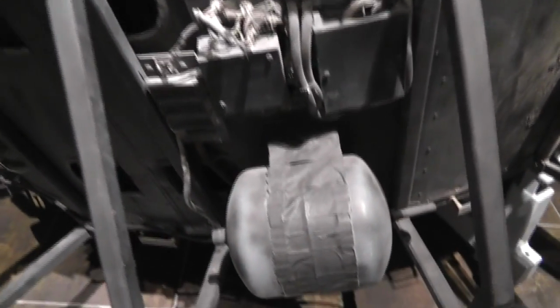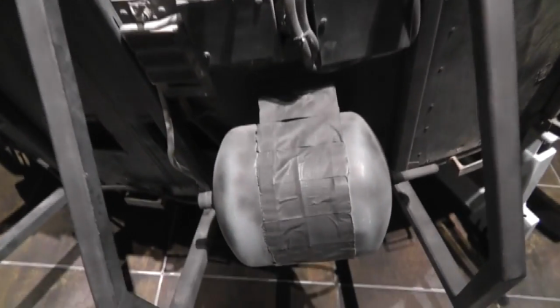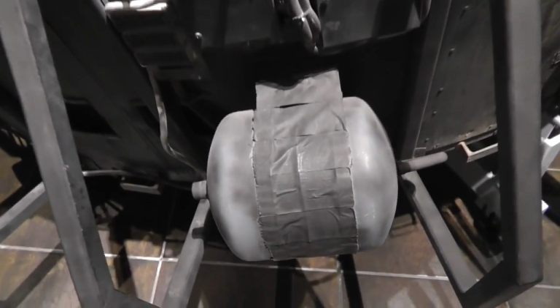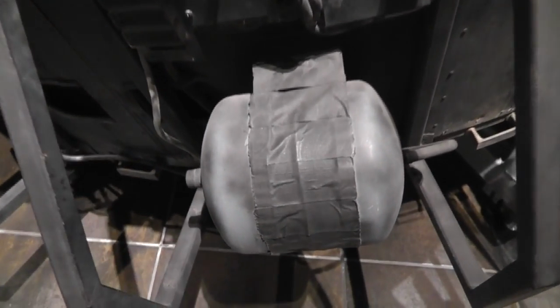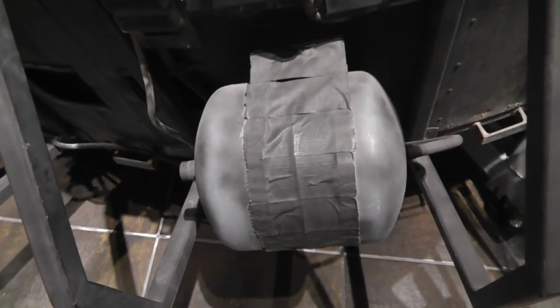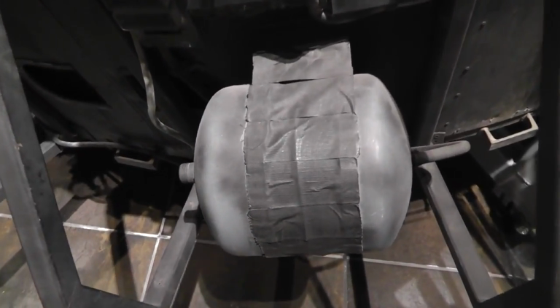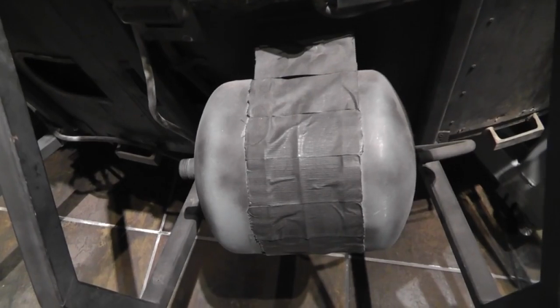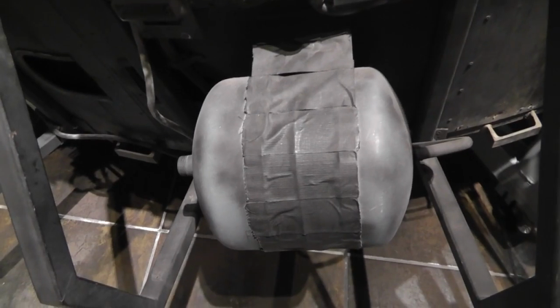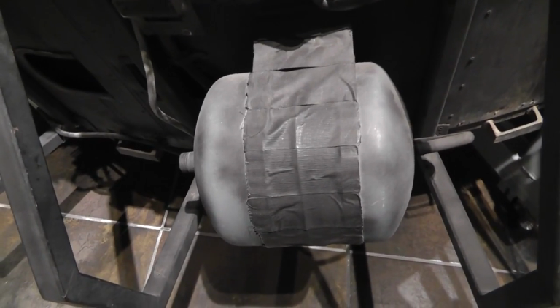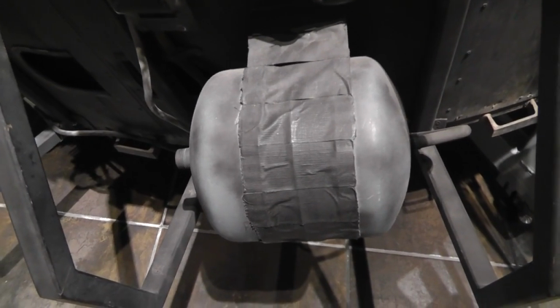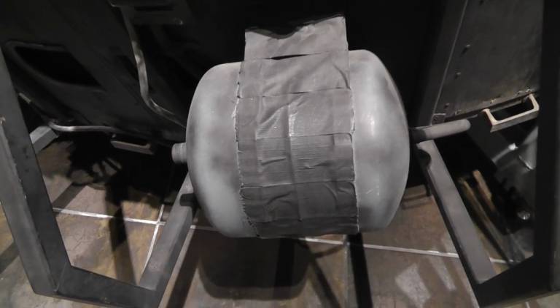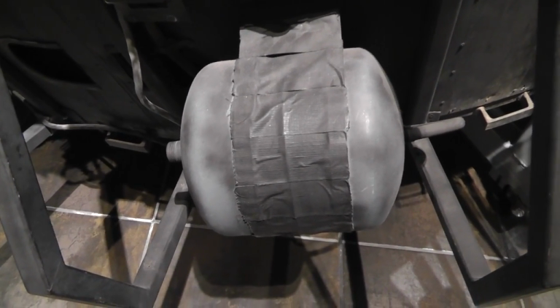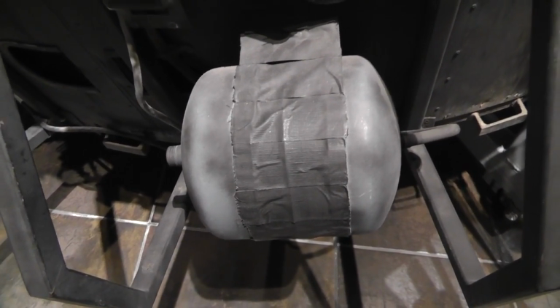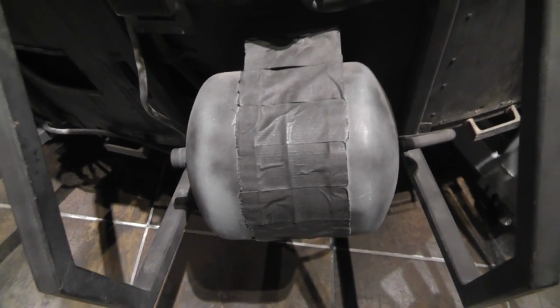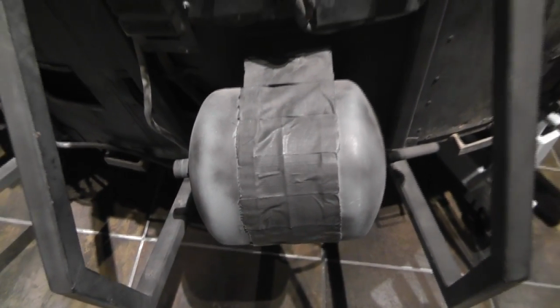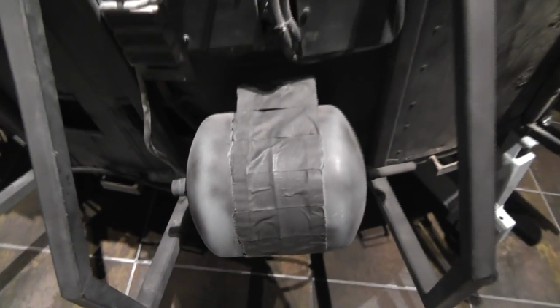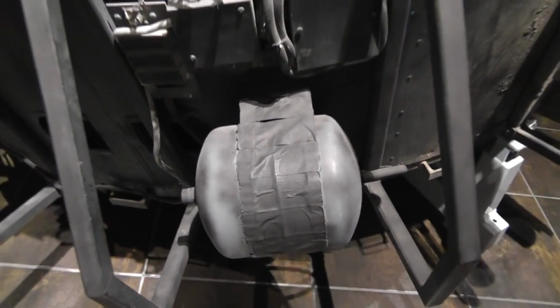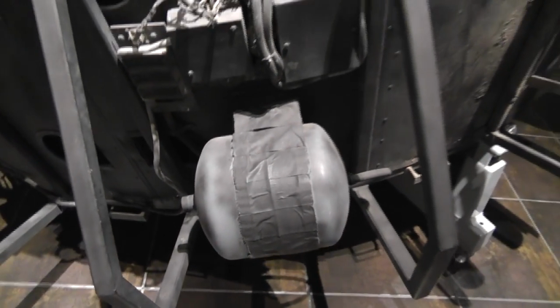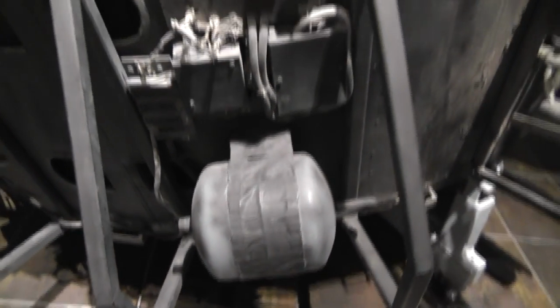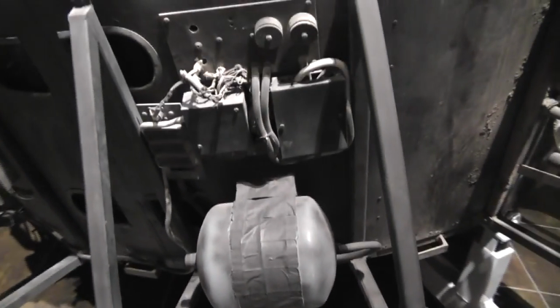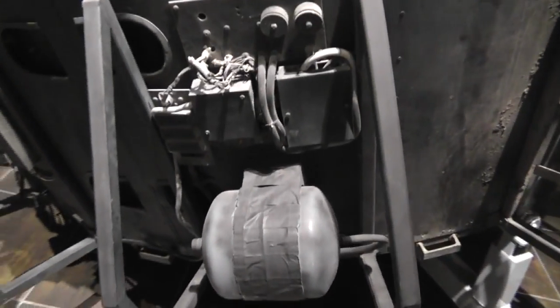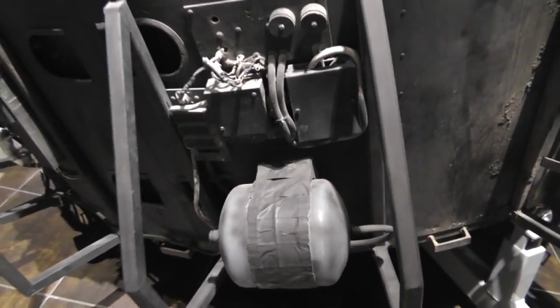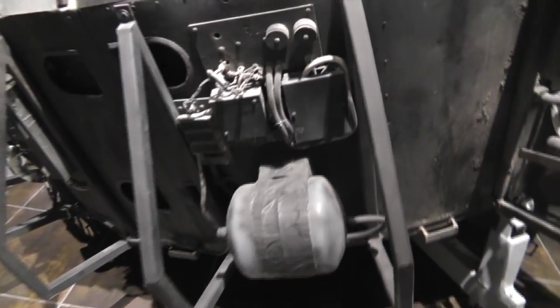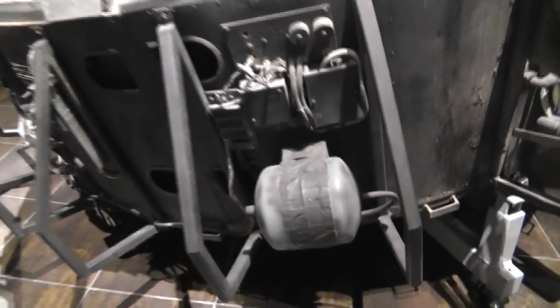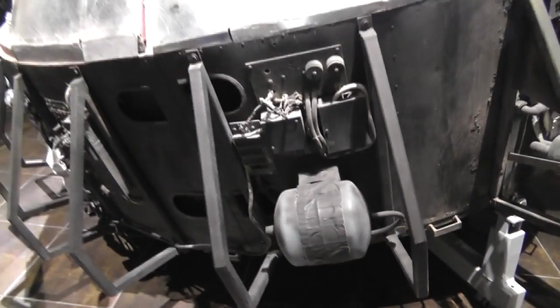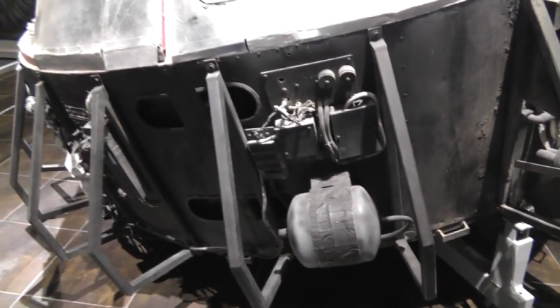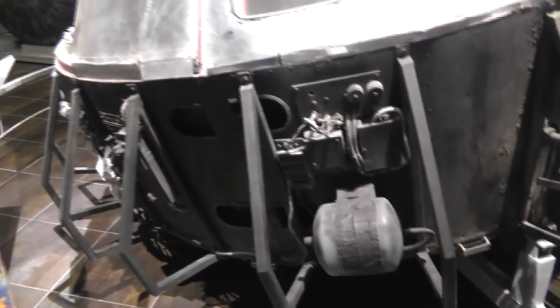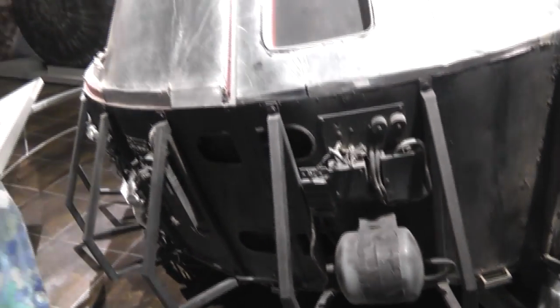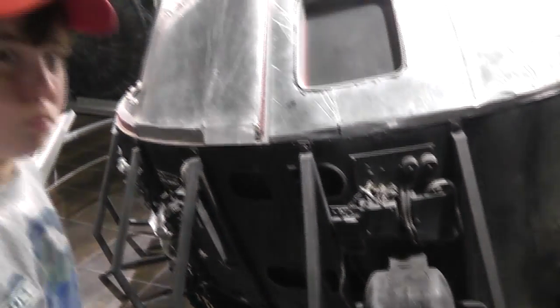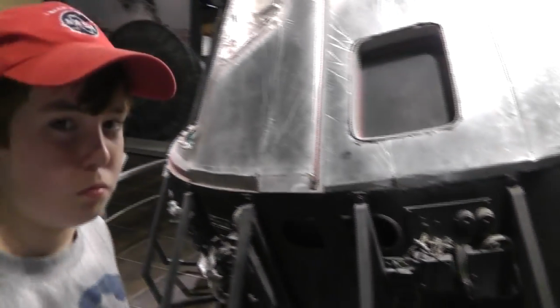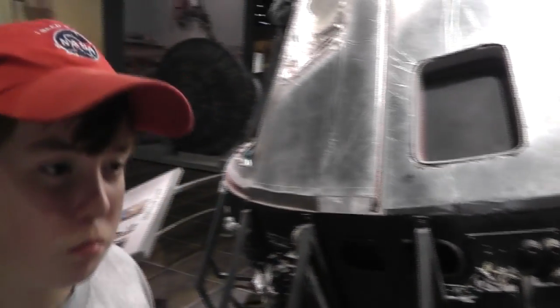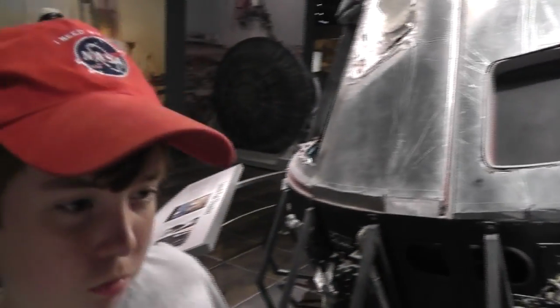Alex found something here — very interesting. Duck tape. Looks like some sort of evaporator held on with duct tape. Good find.